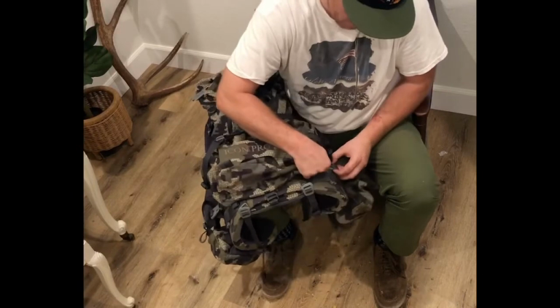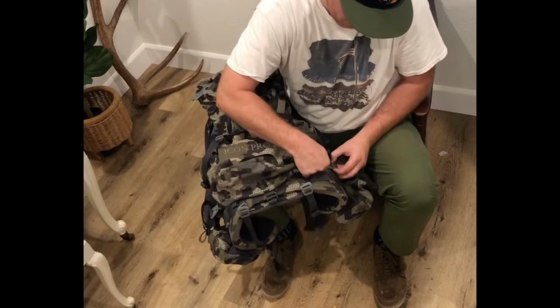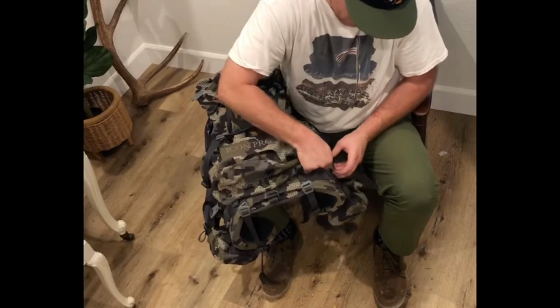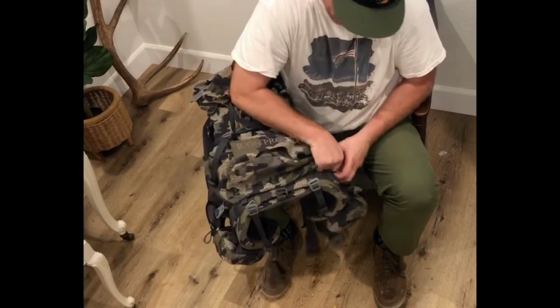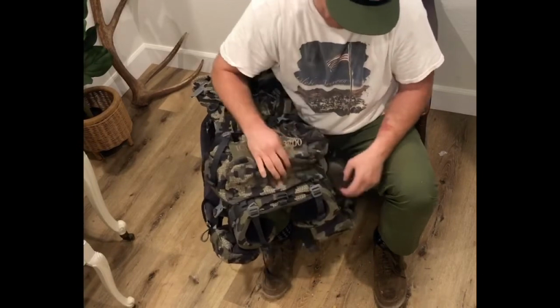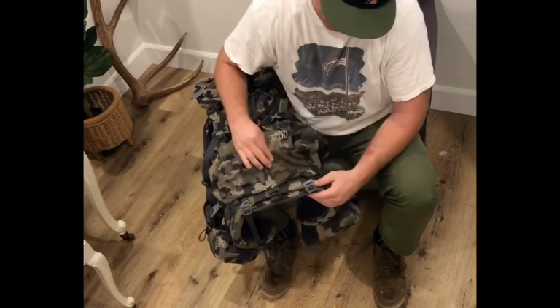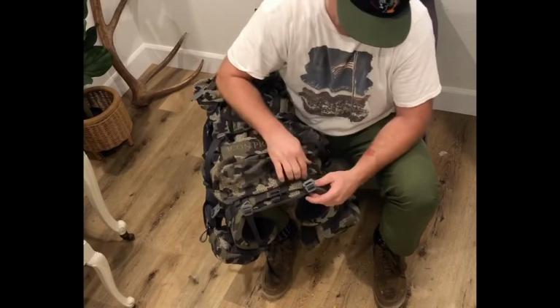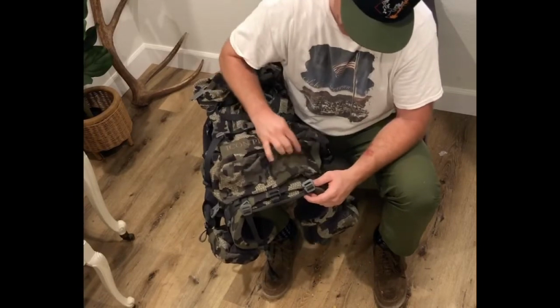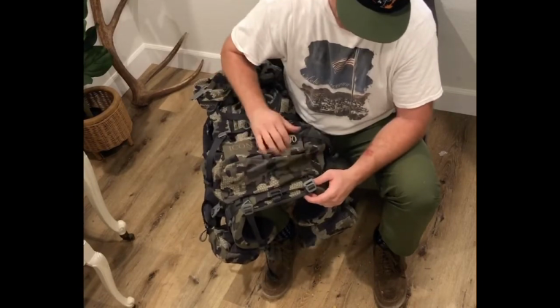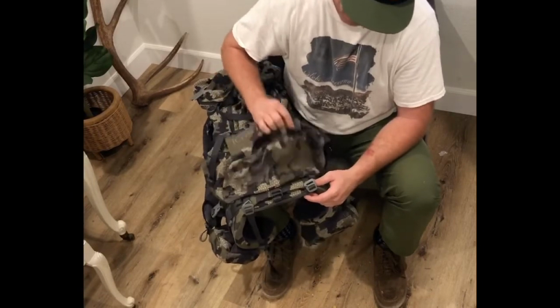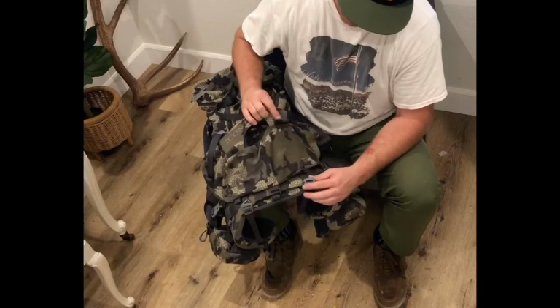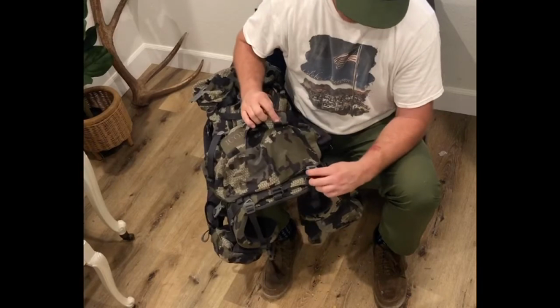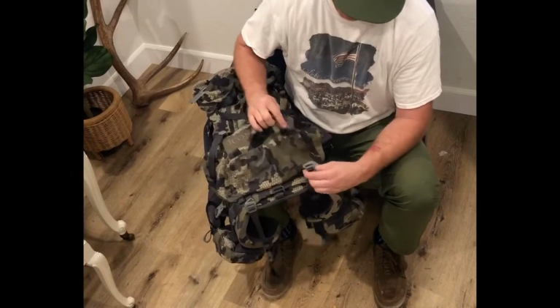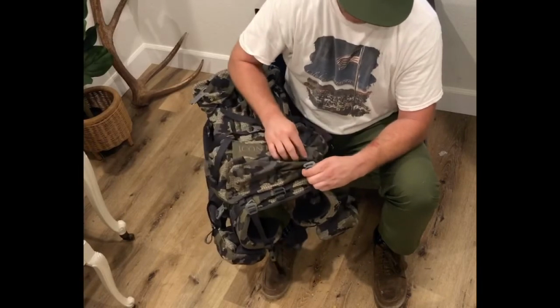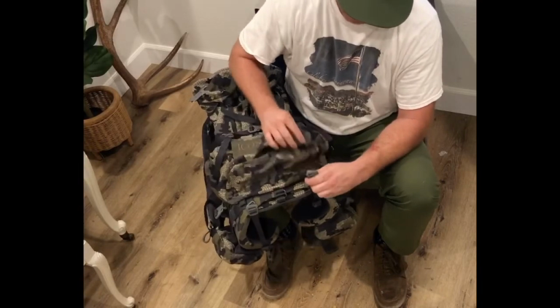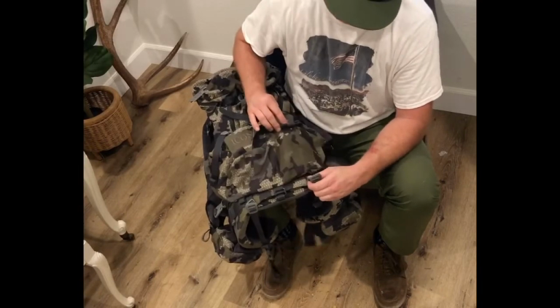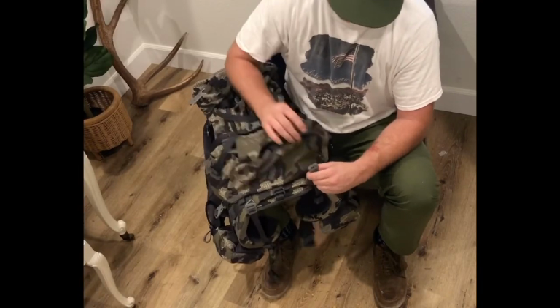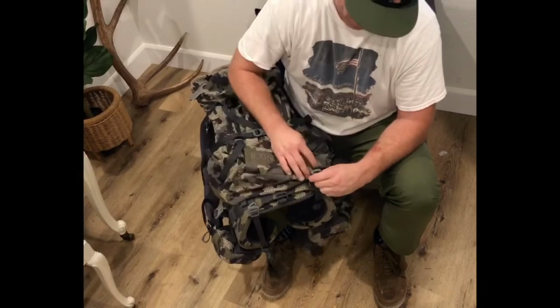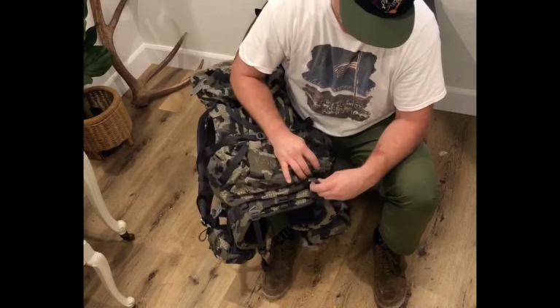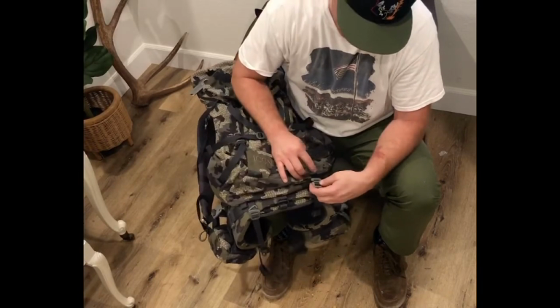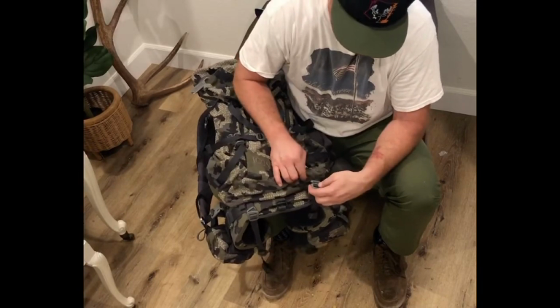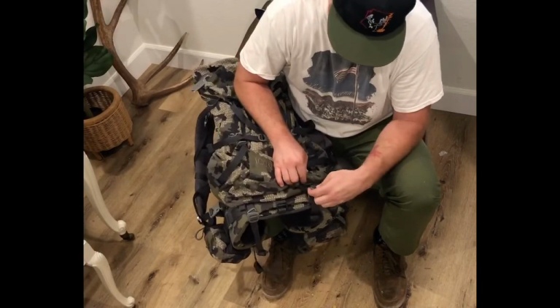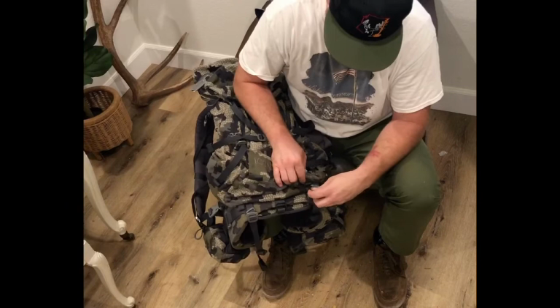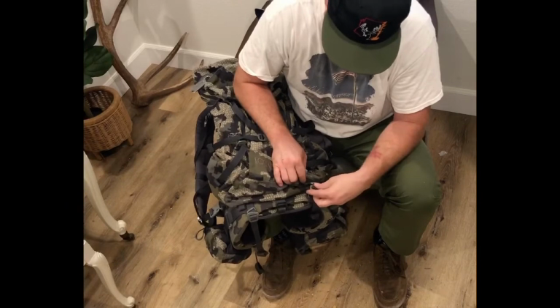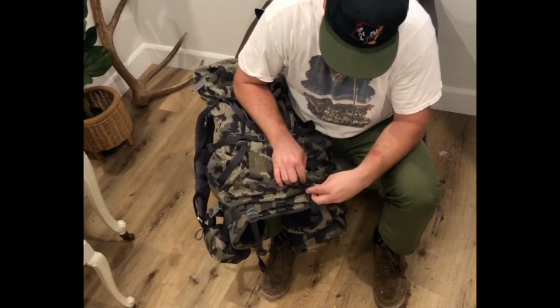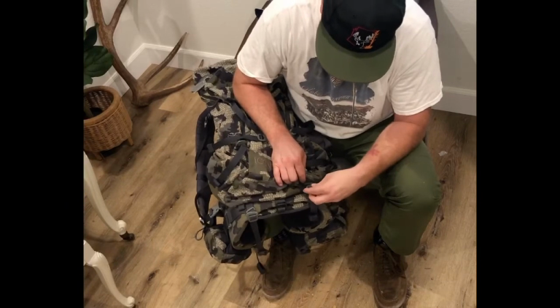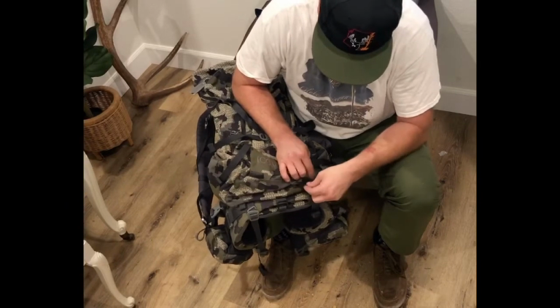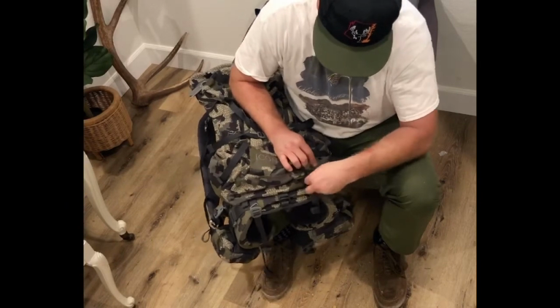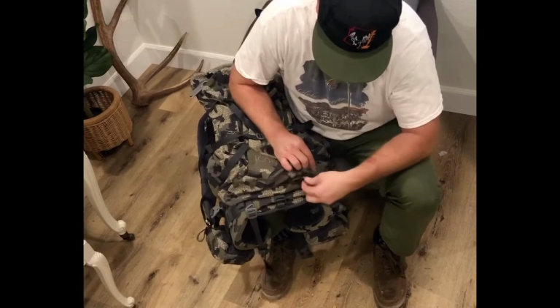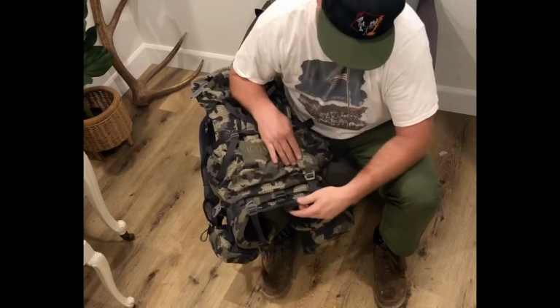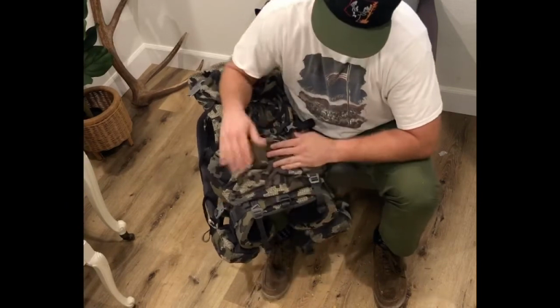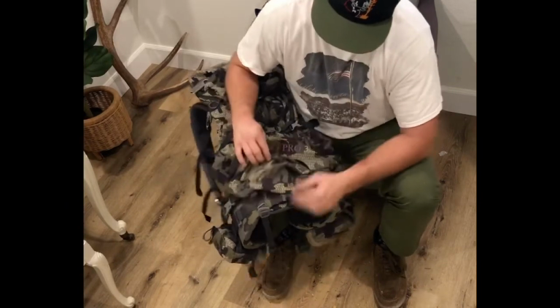Once you get those two side straps, you usually want those pretty tight — that's what keeps the load to your back. Right now I'm going to collapse those little loop straps down to the loops.